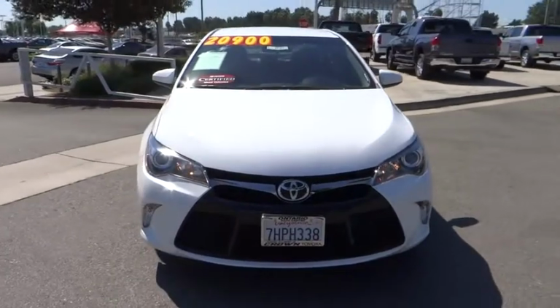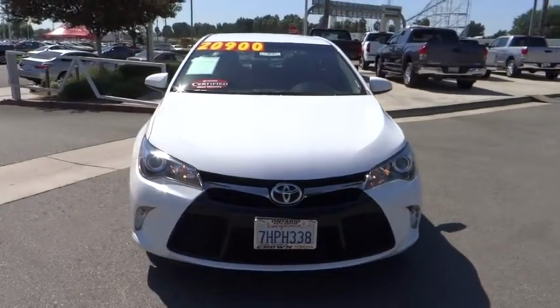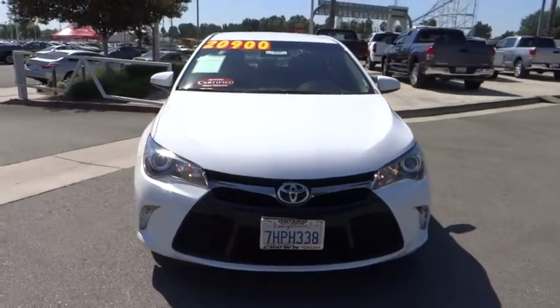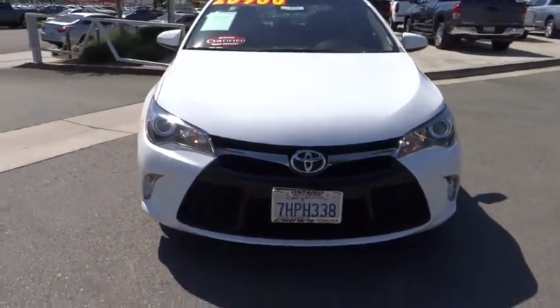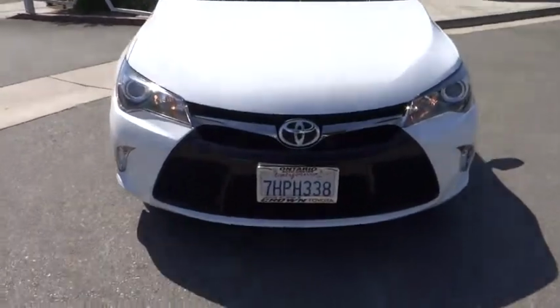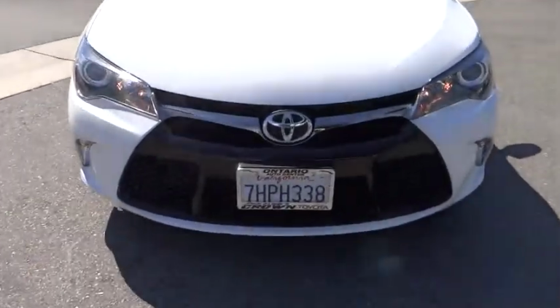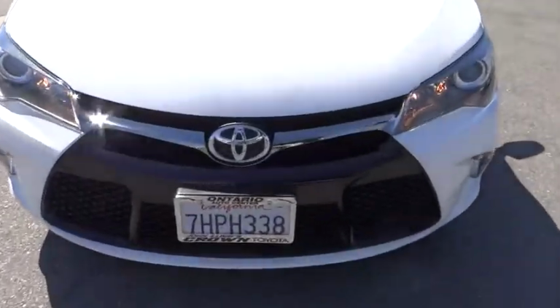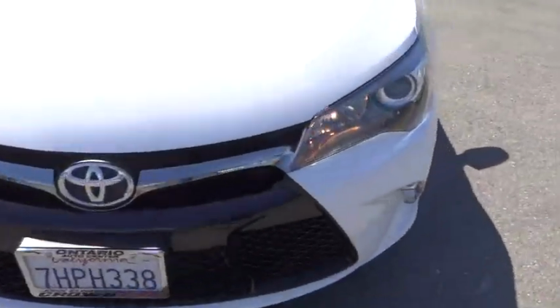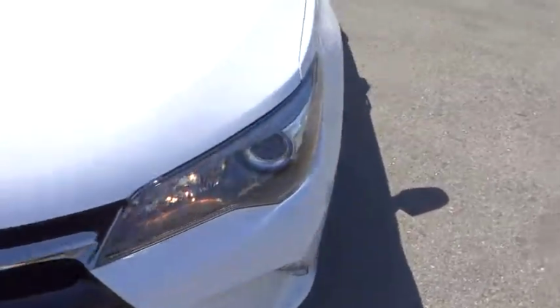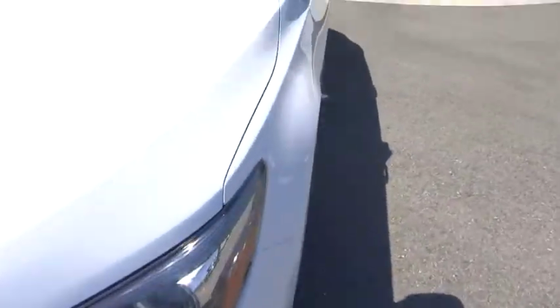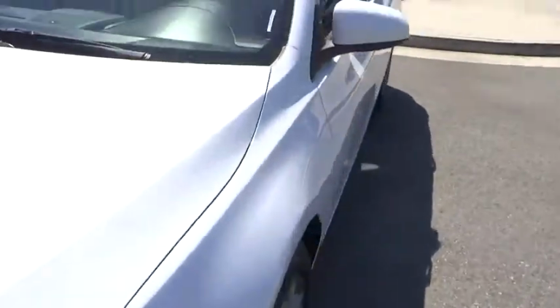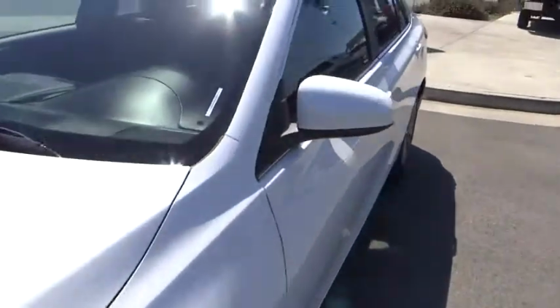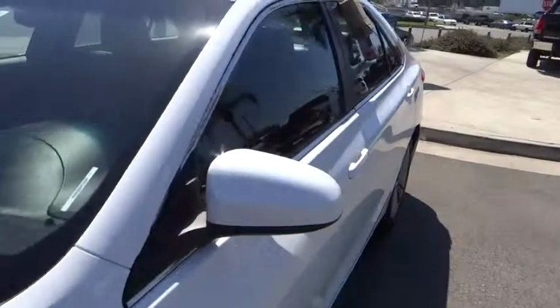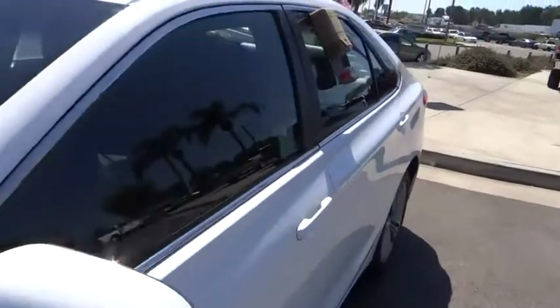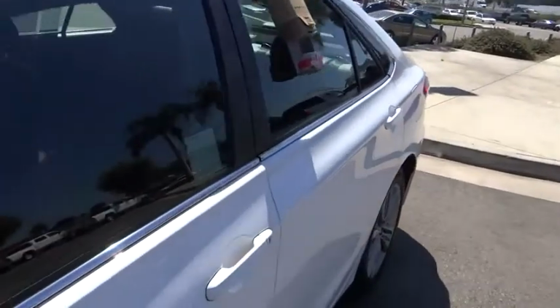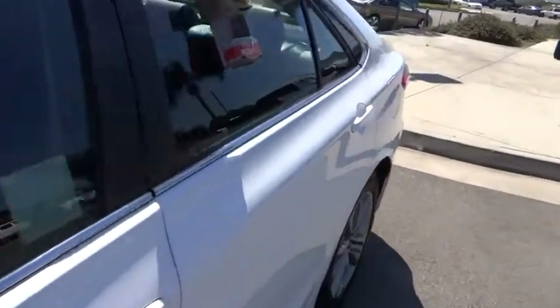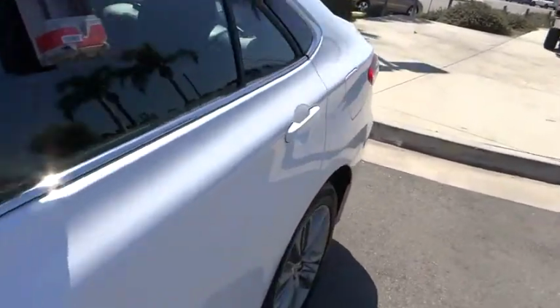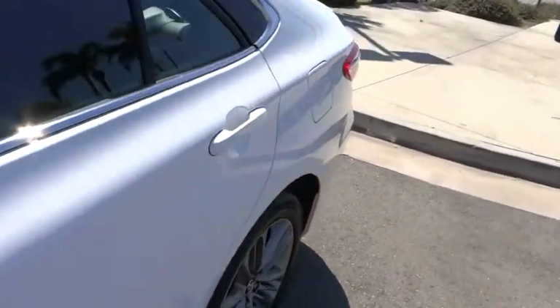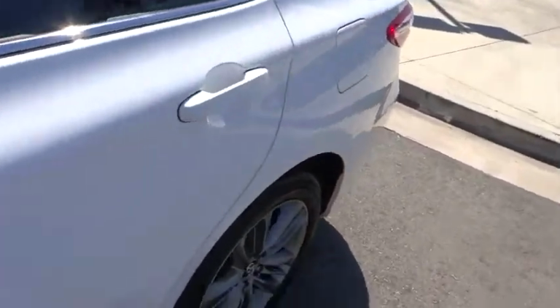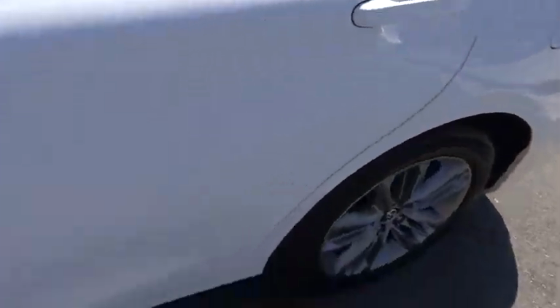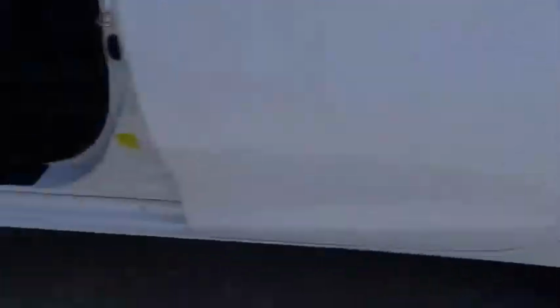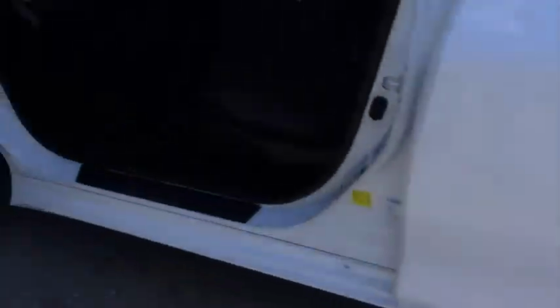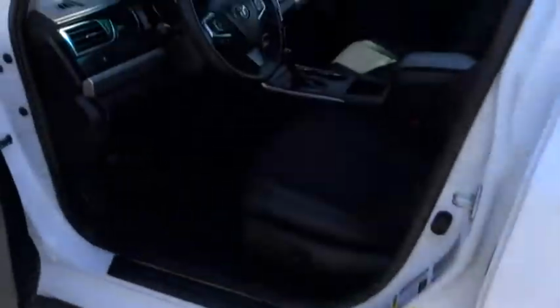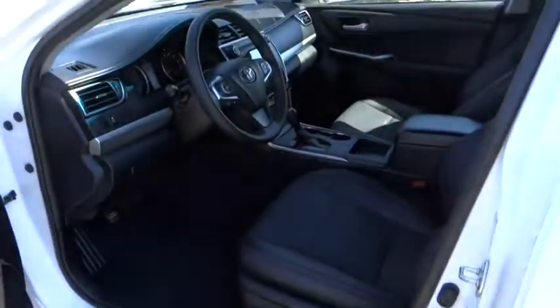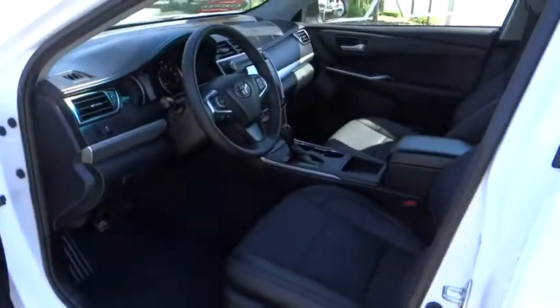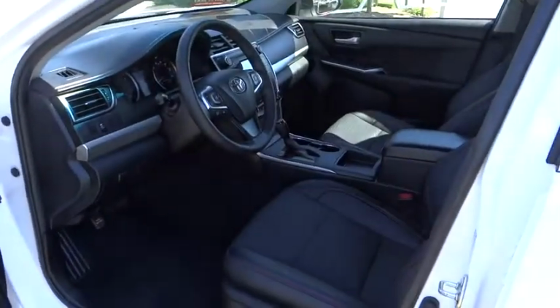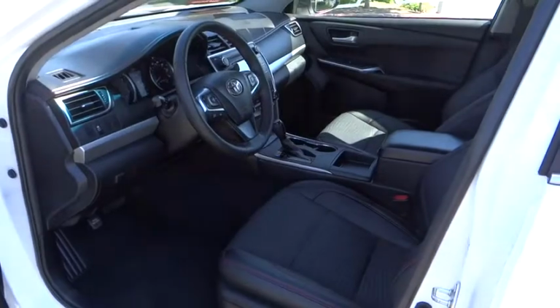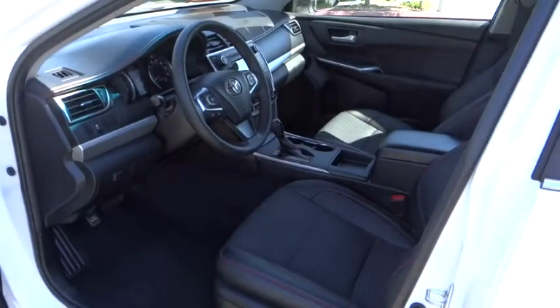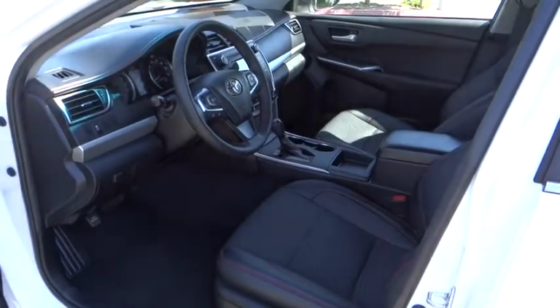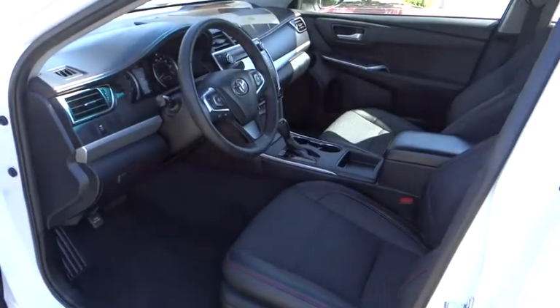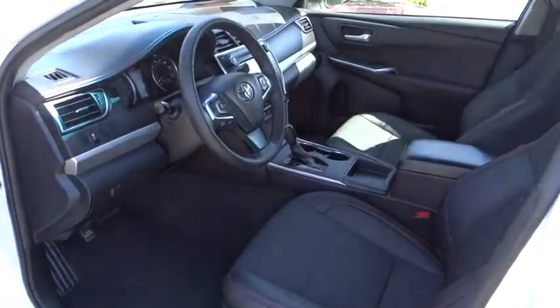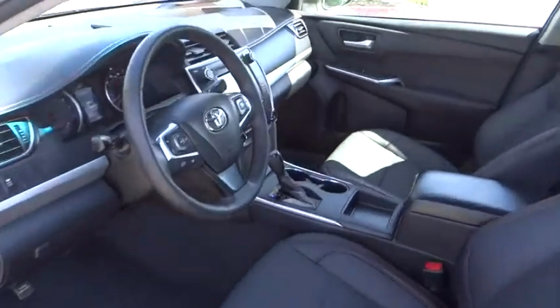Trip computer, rear window defroster, remote keyless entry, brake assist, tachometer, panic alarm, overhead console, power driver seat, front reading lamps, and driver vanity mirror.